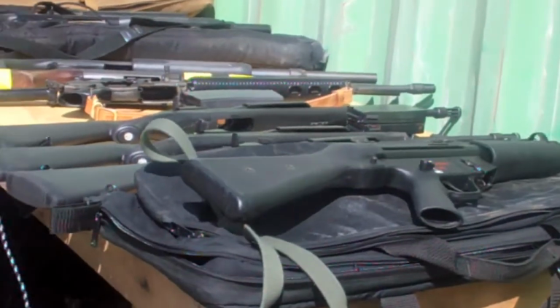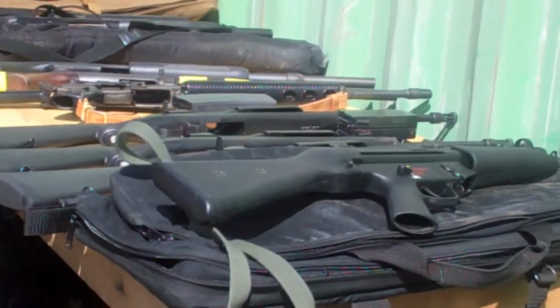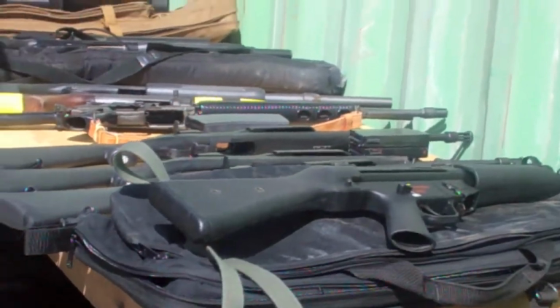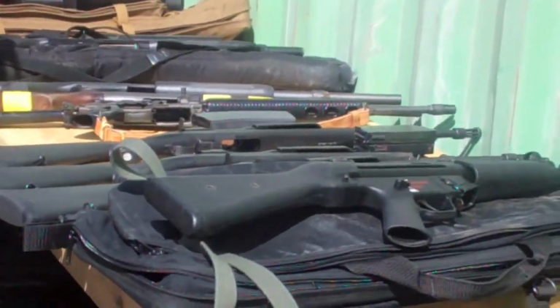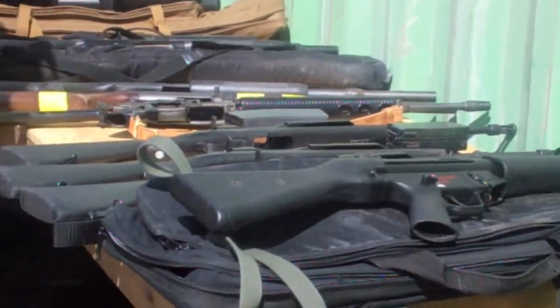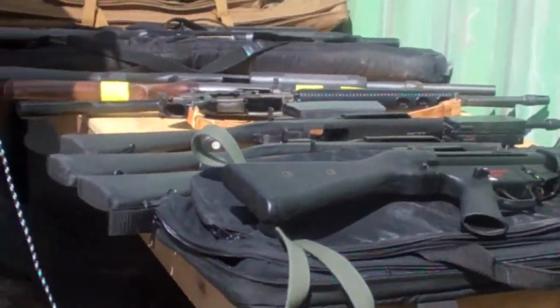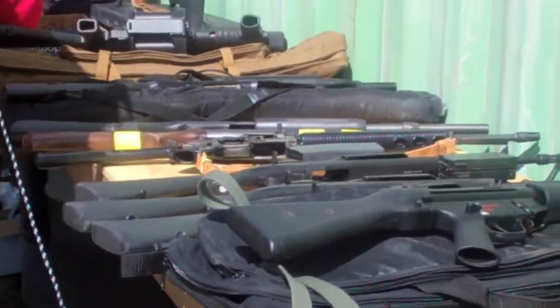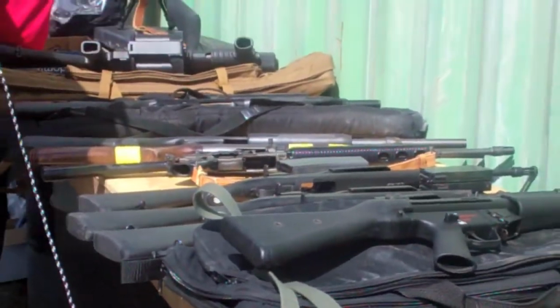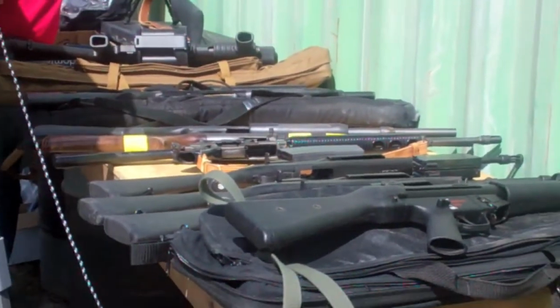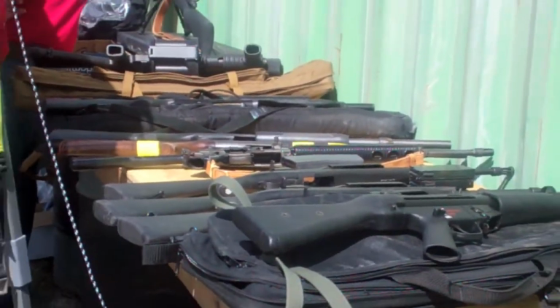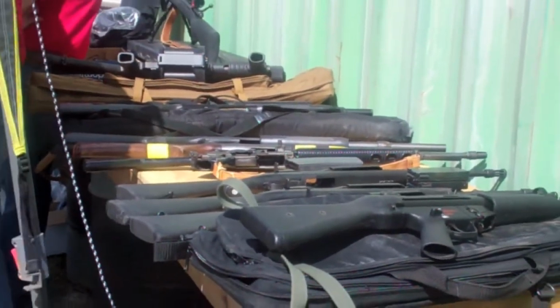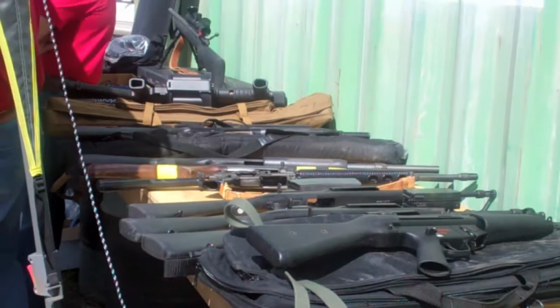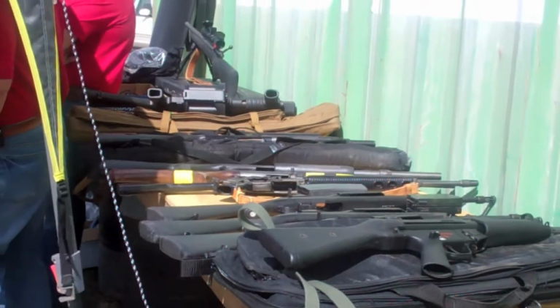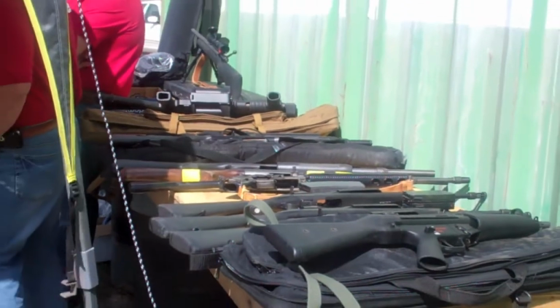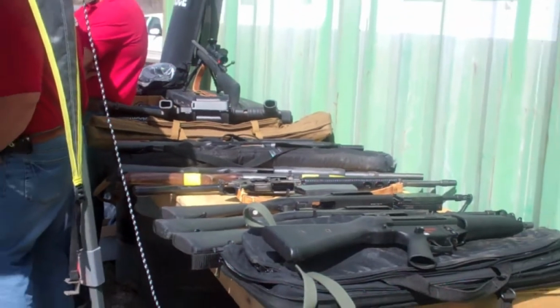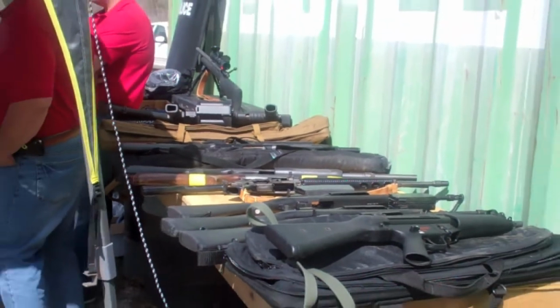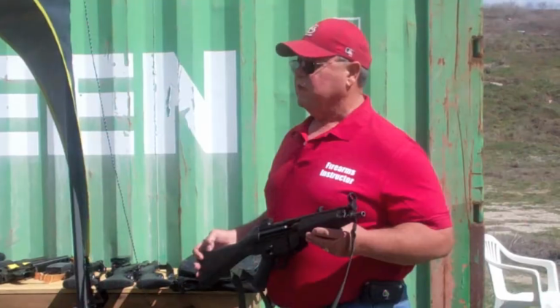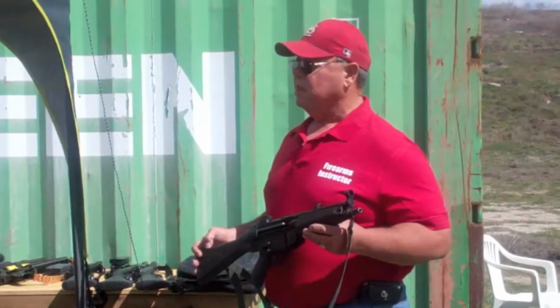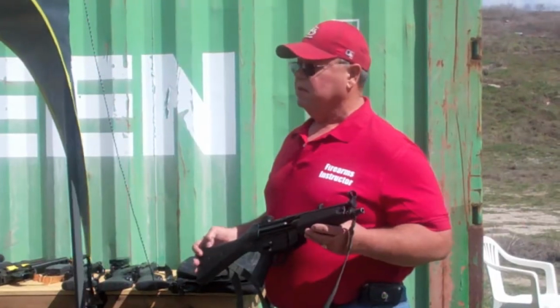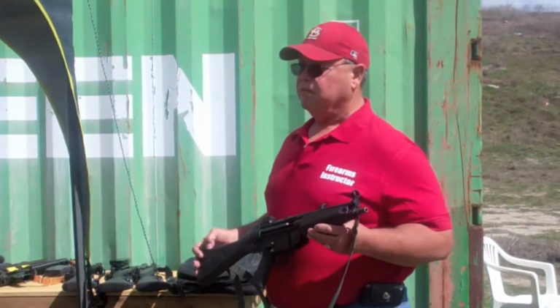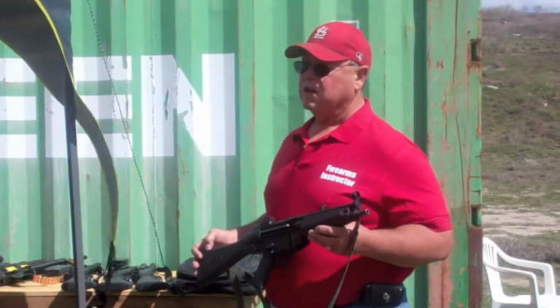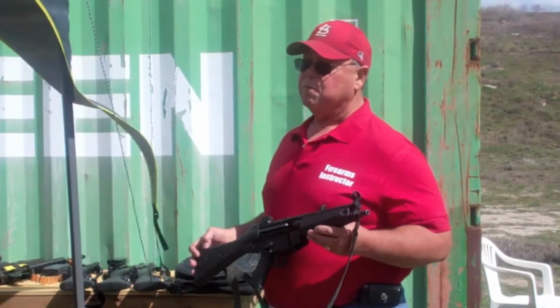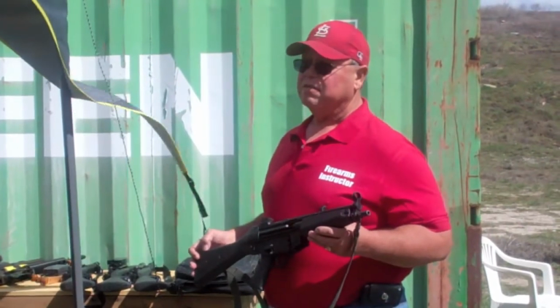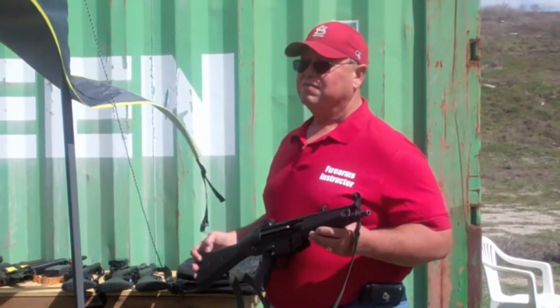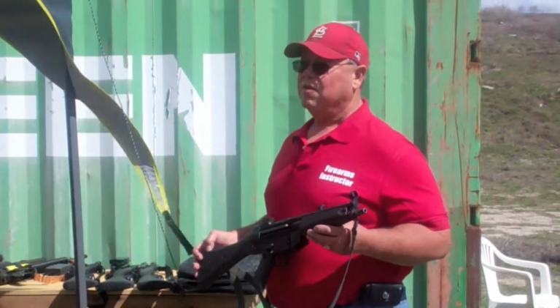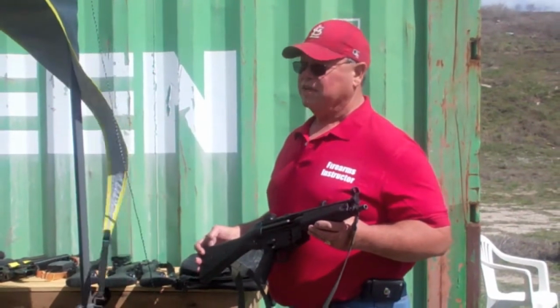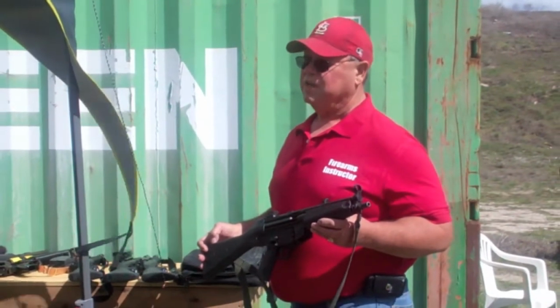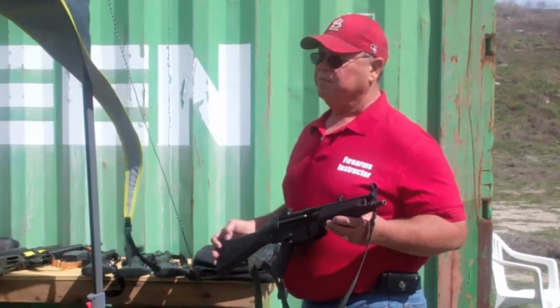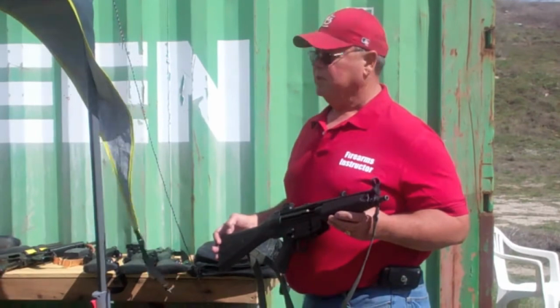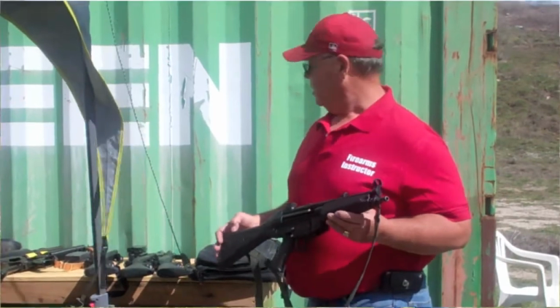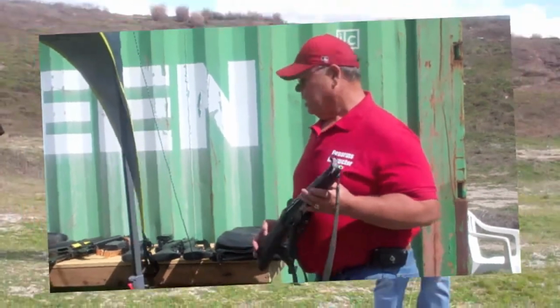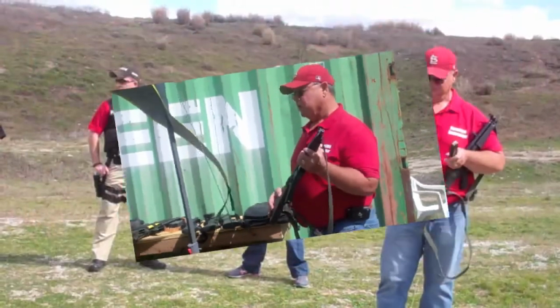Students enrolled in the Brownwood Citizens Police Academy spent March 3rd at the shooting range, where they saw several demonstrations before they were given the opportunity to fire off some rounds.